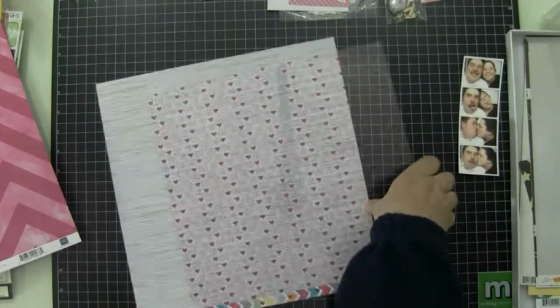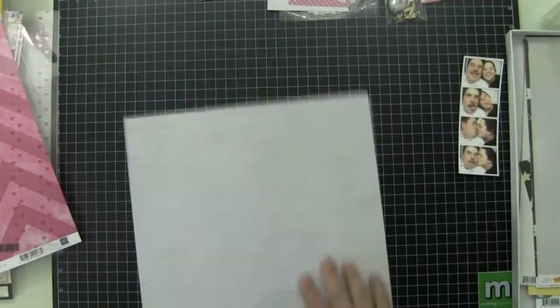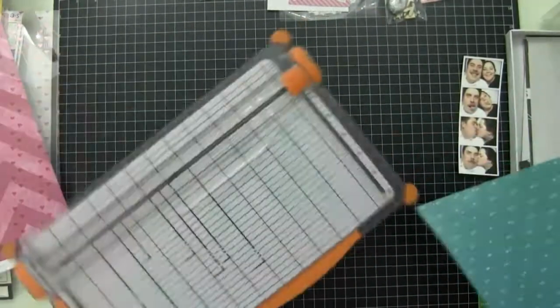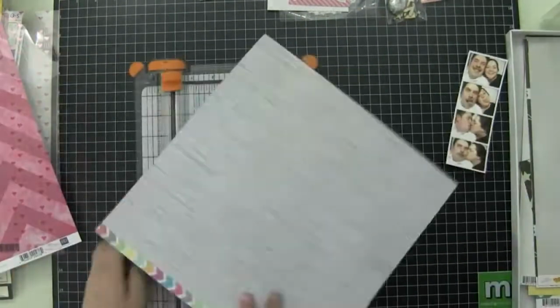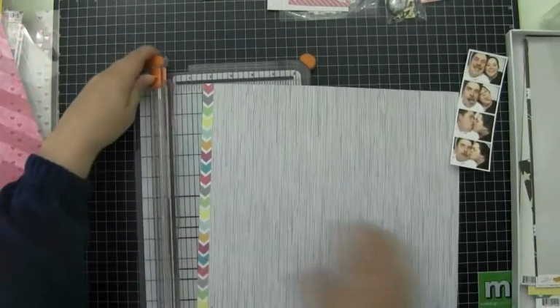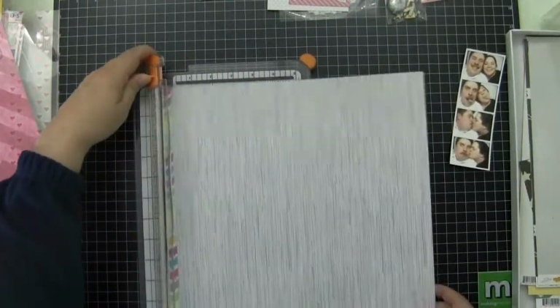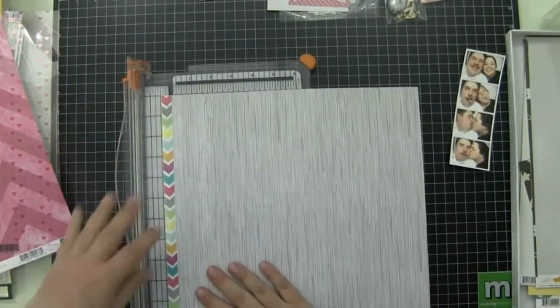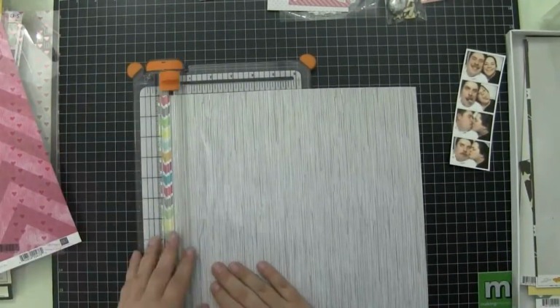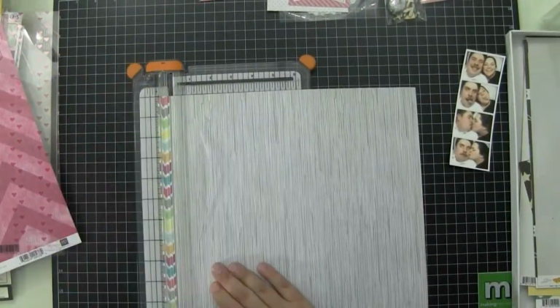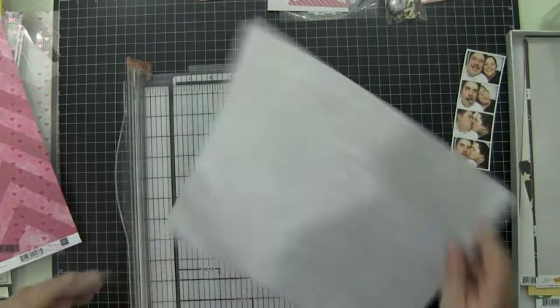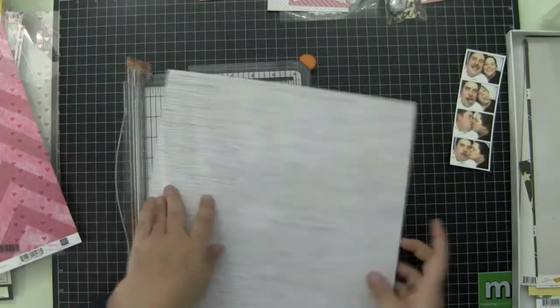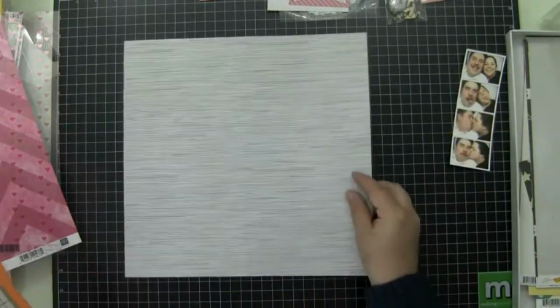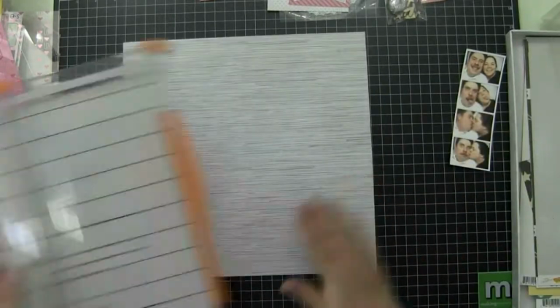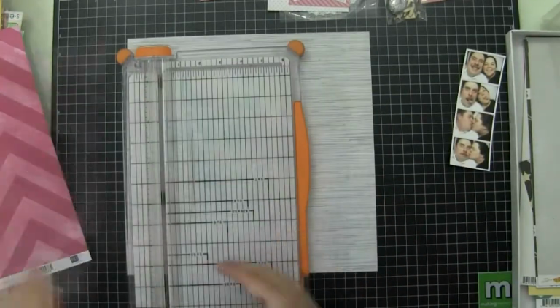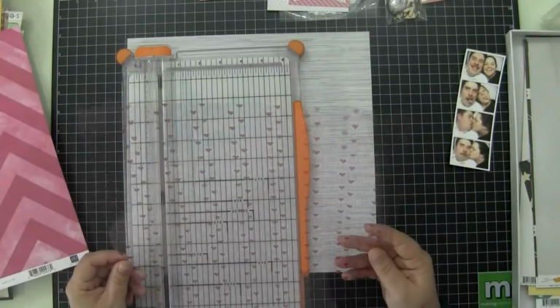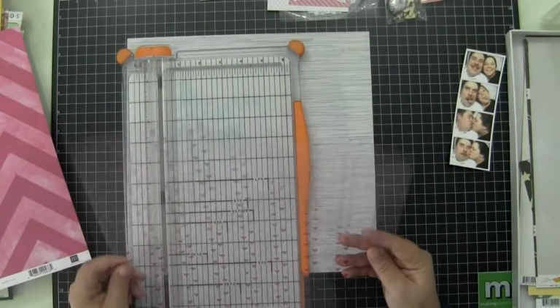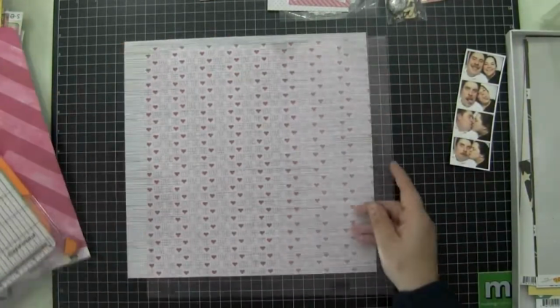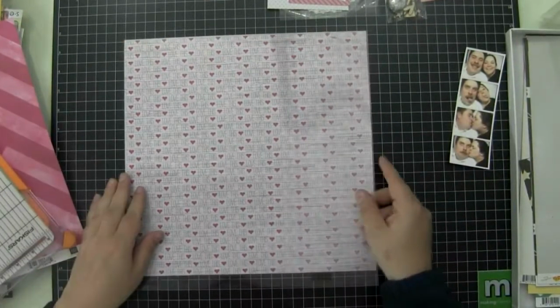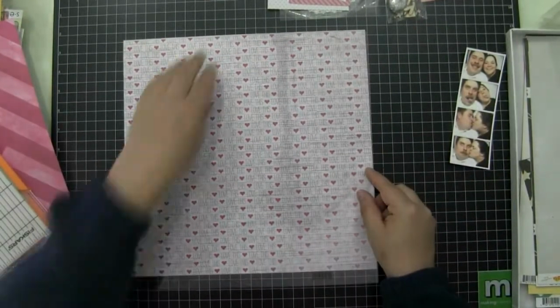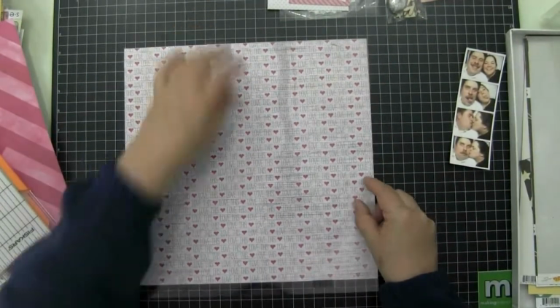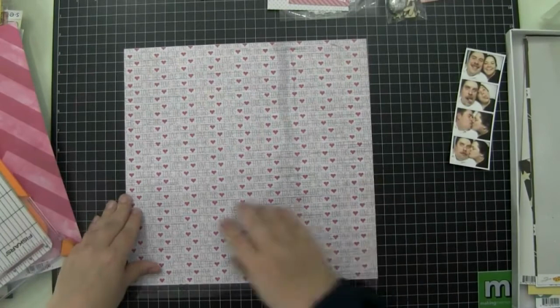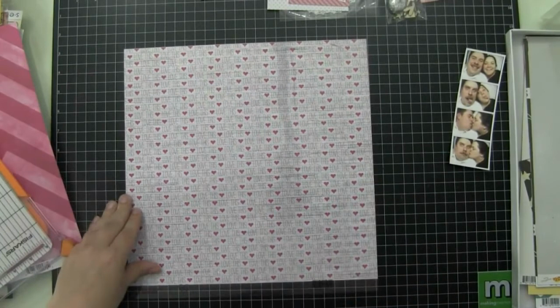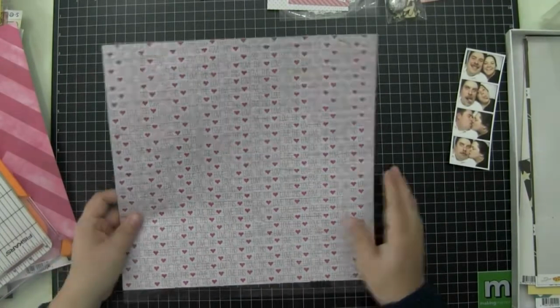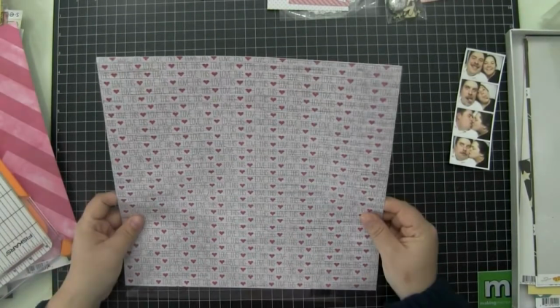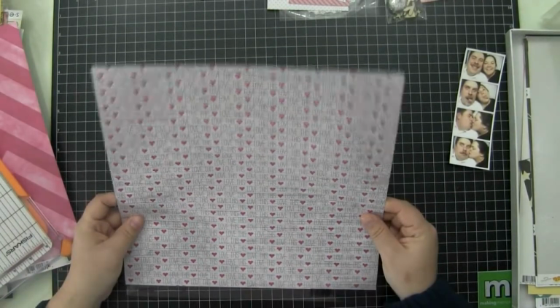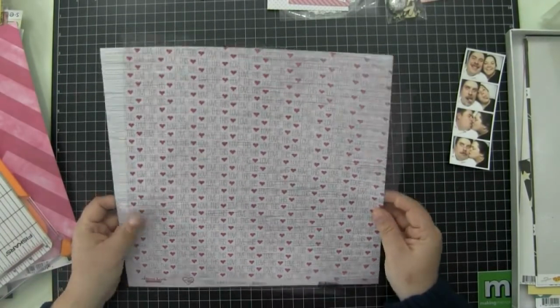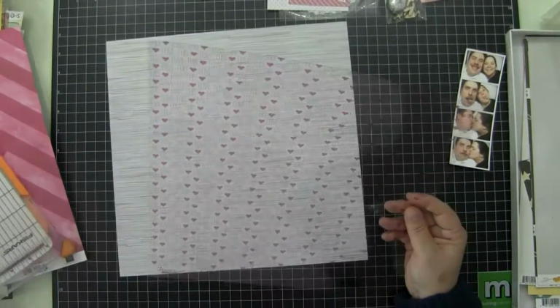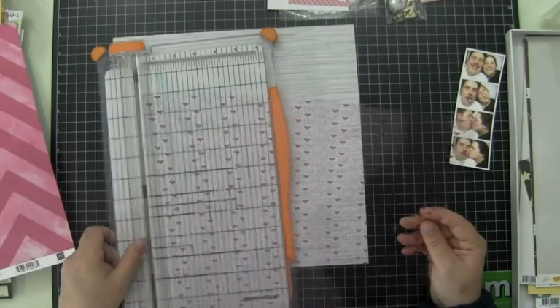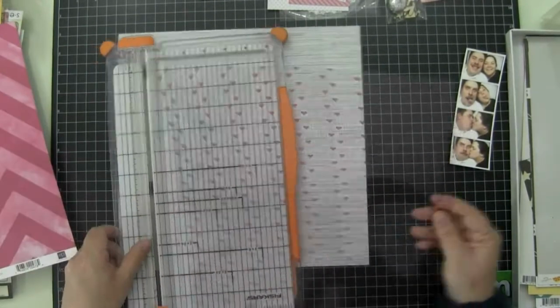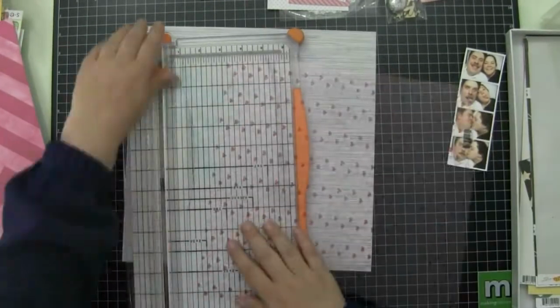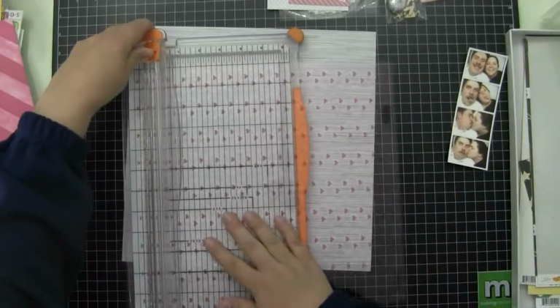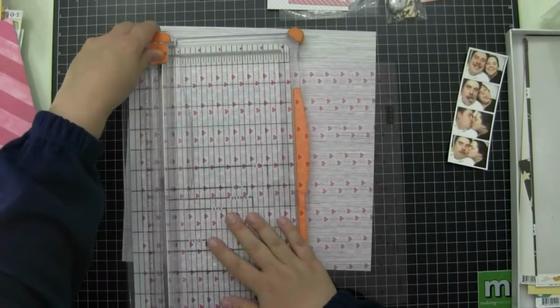Hey guys, so today I'm going to scrapbook this photo strip that Stu and I had taken when we went to the movies to see Top Gun when it was re-released in 3D. I put one of these strips in my Project Life Binder — you got two of them when you bought them — and I'm going to scrapbook the other one.